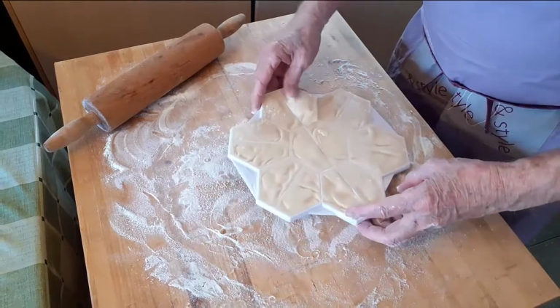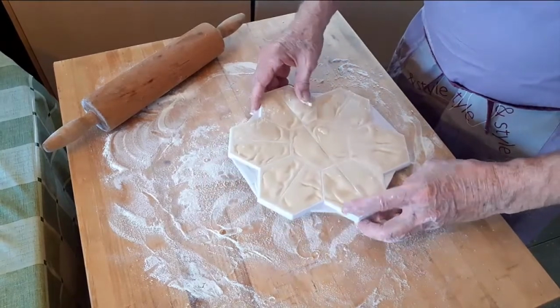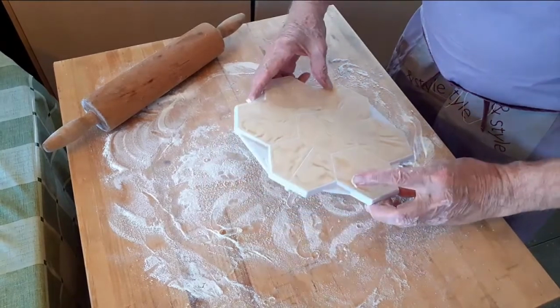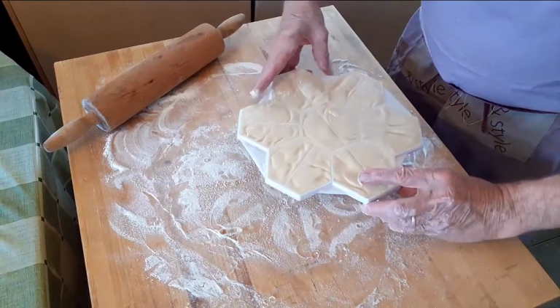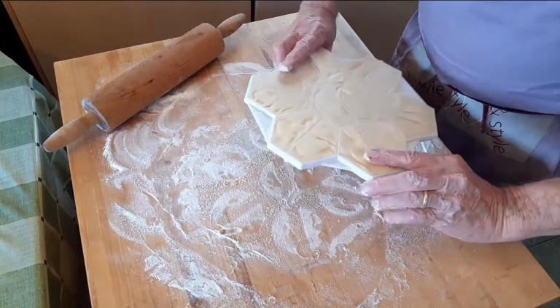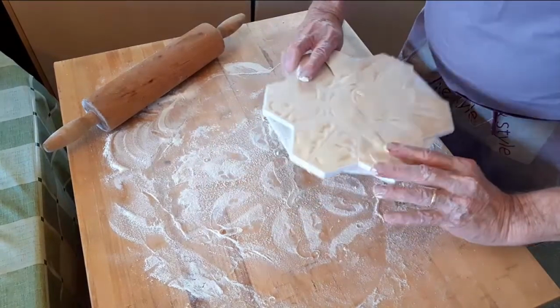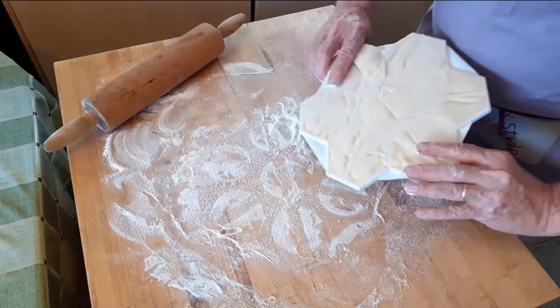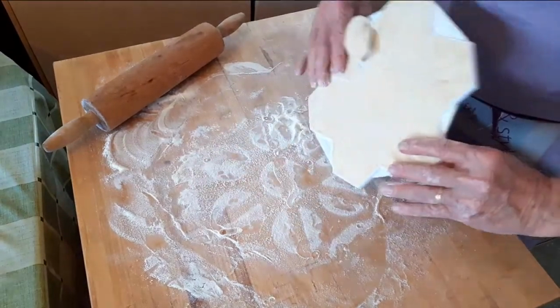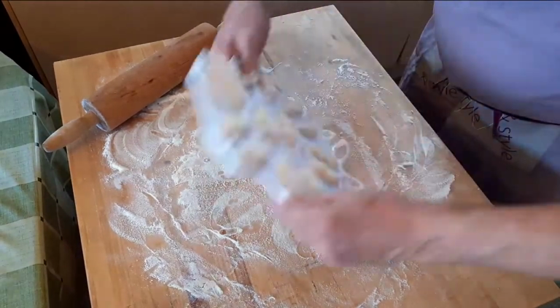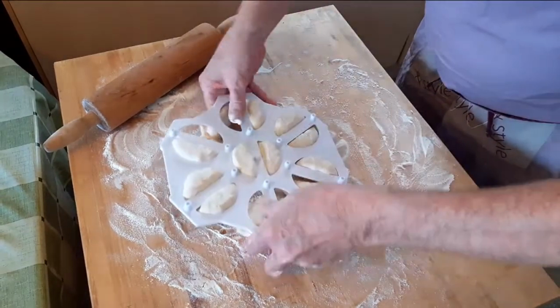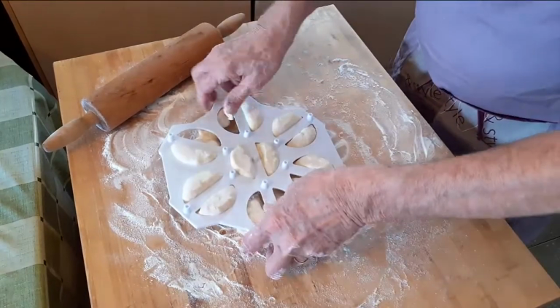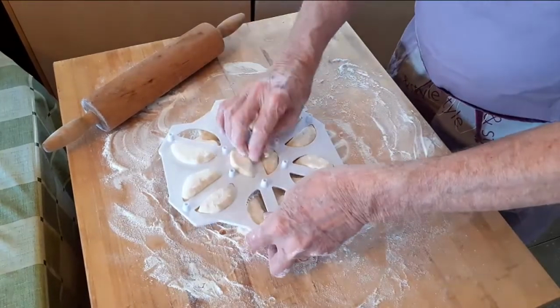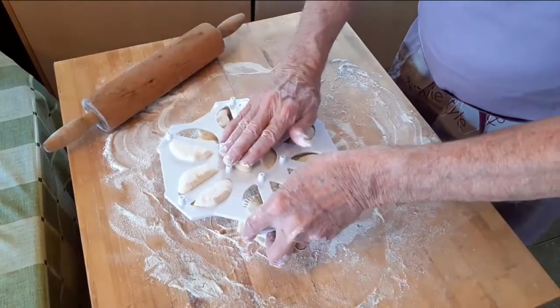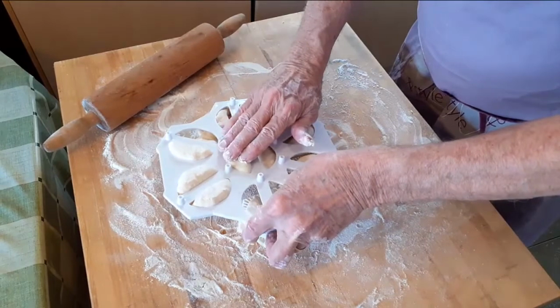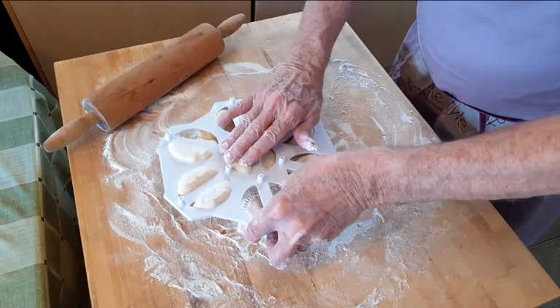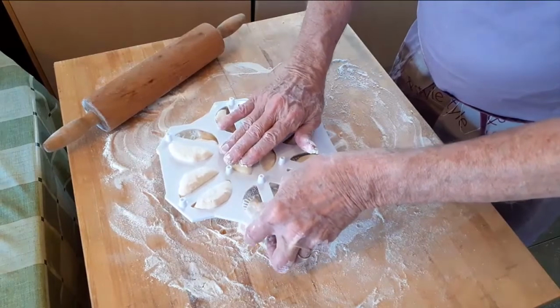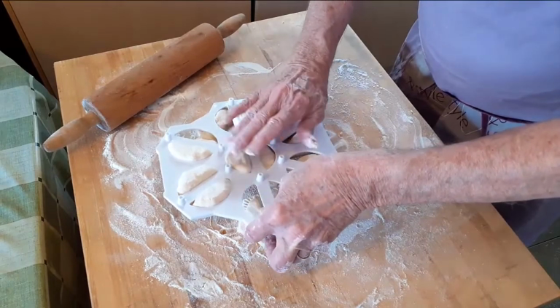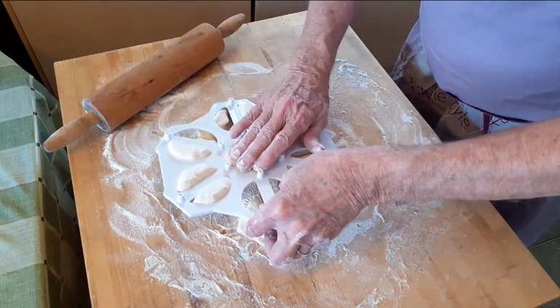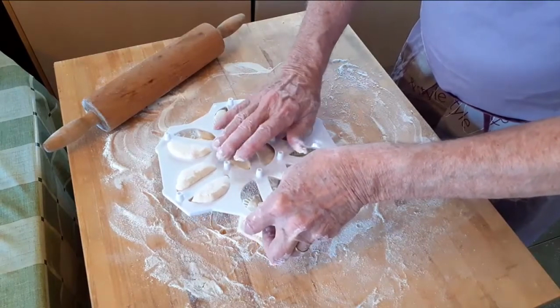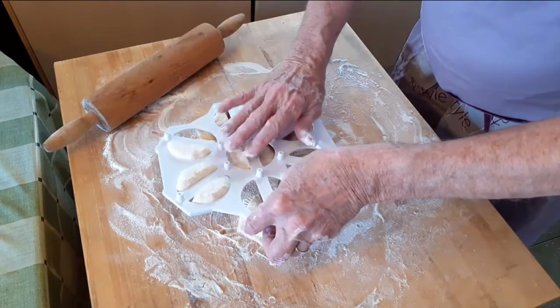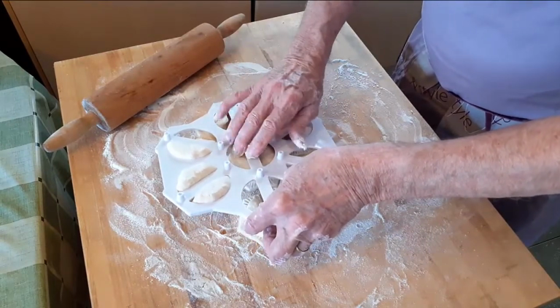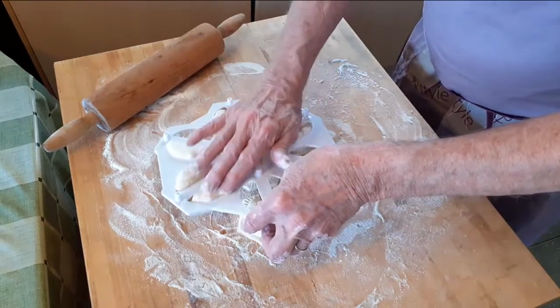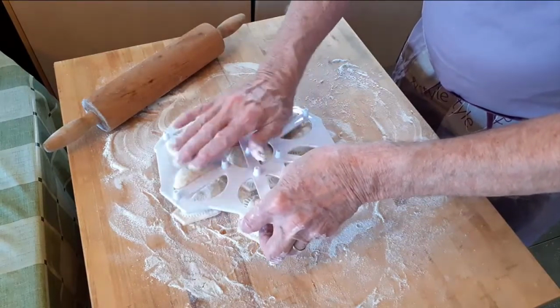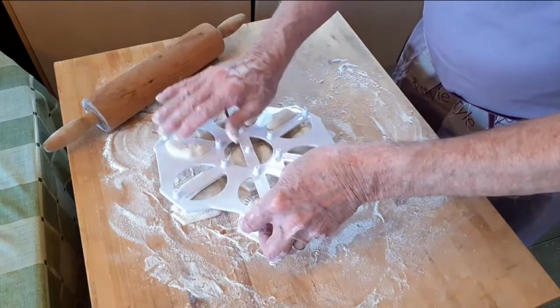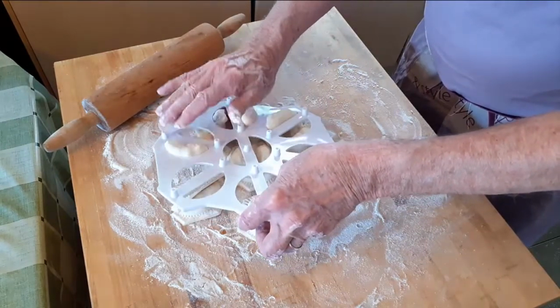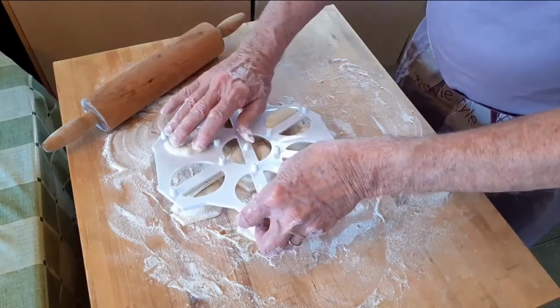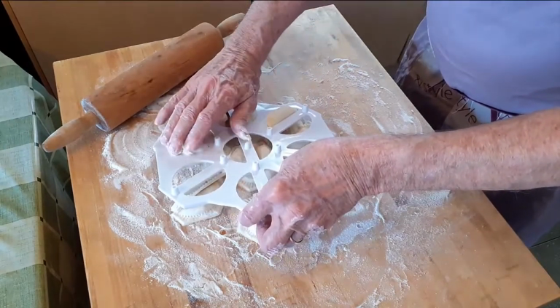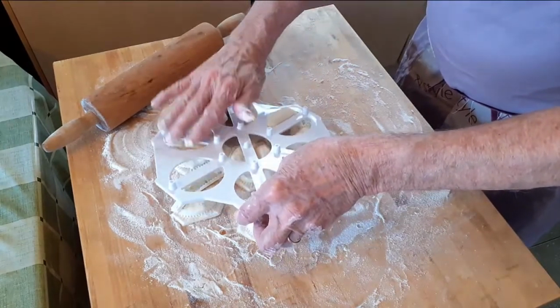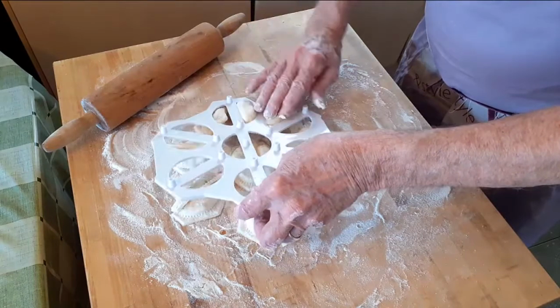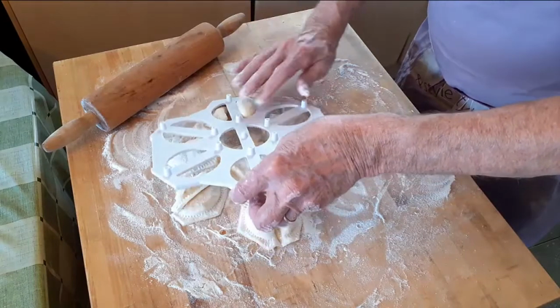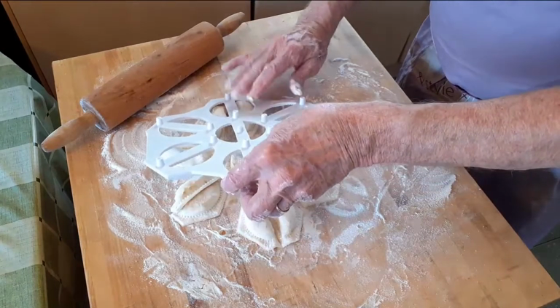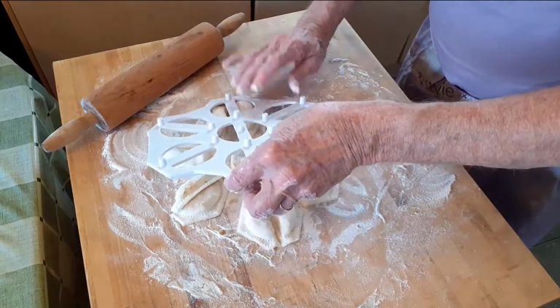Turn the form over and pop out your pierogi. Look how nice and easy it is to do, and how nice and plump they are. These pierogi are now ready to be boiled and served.